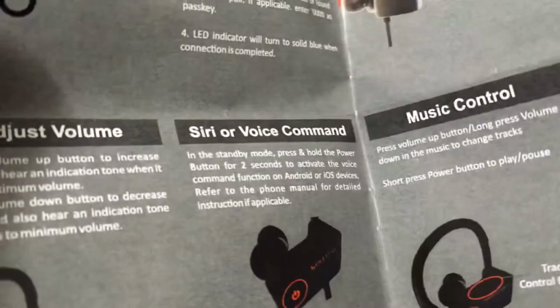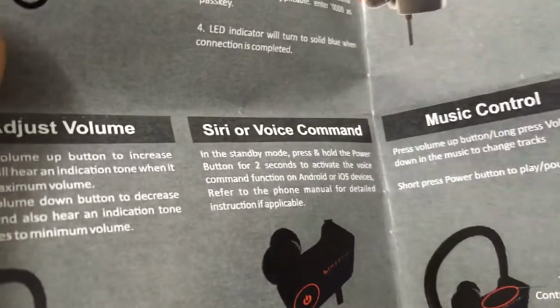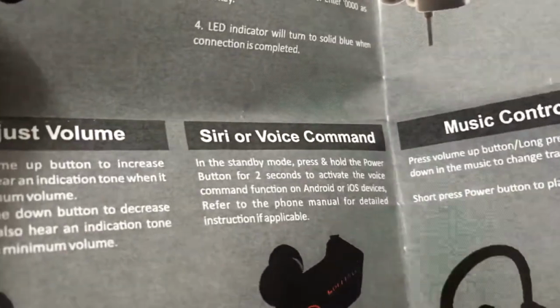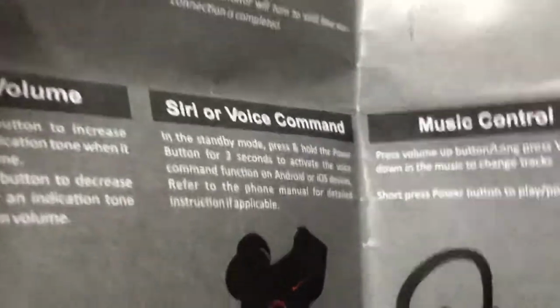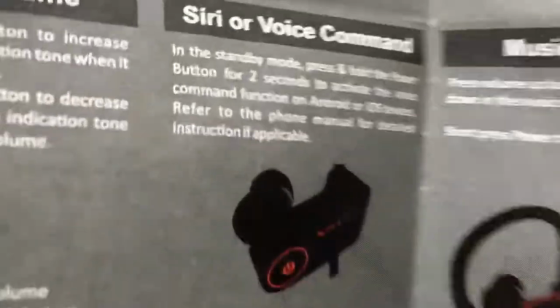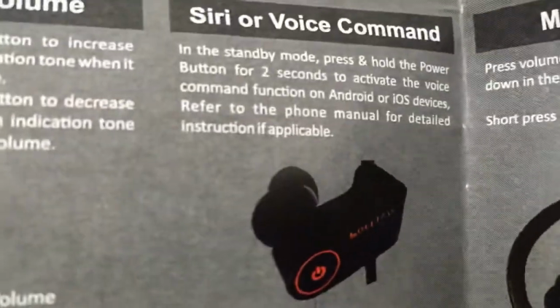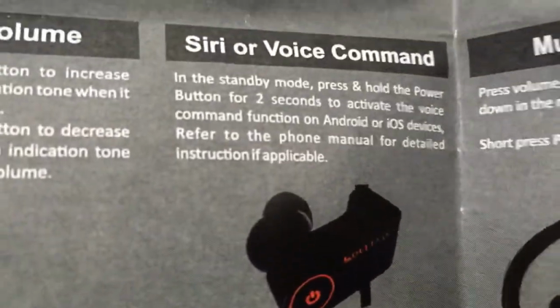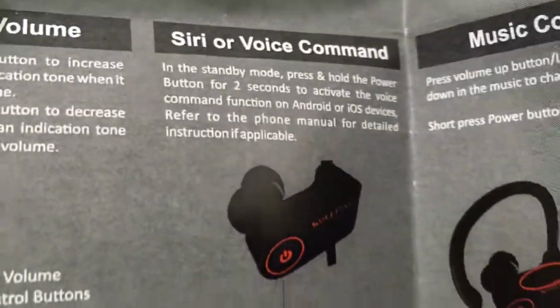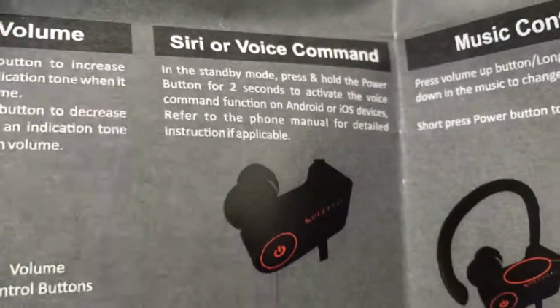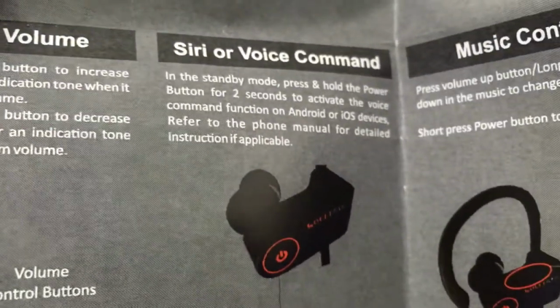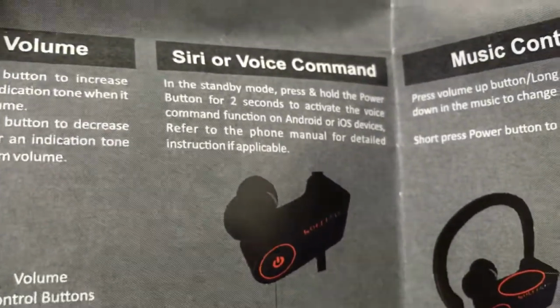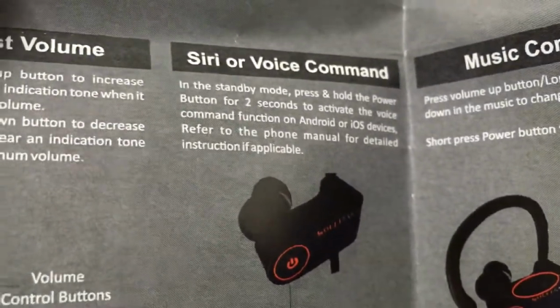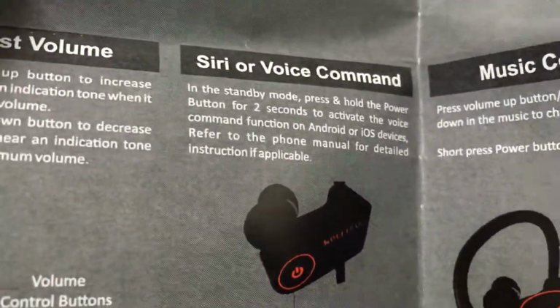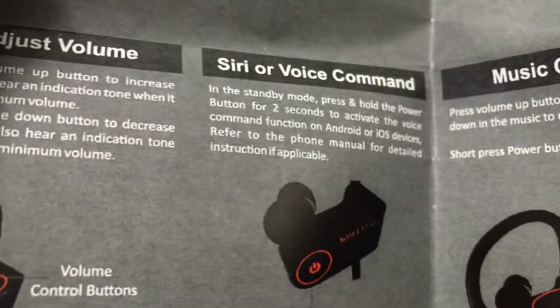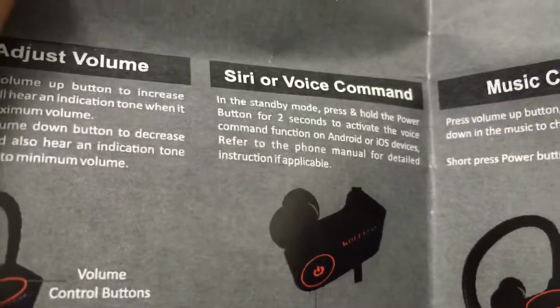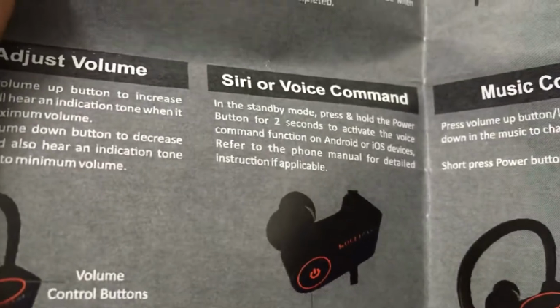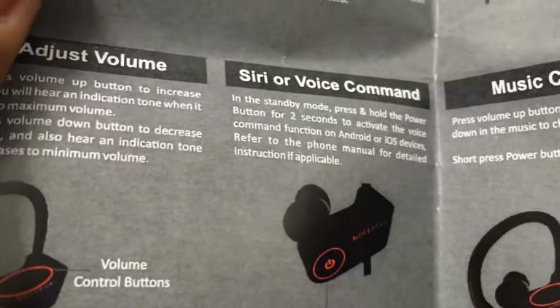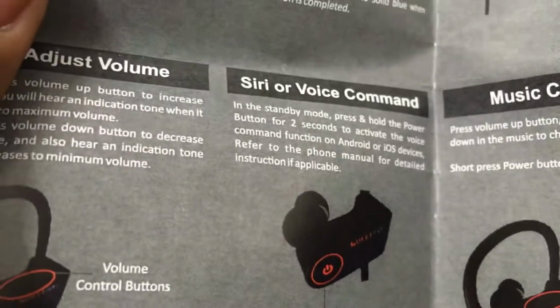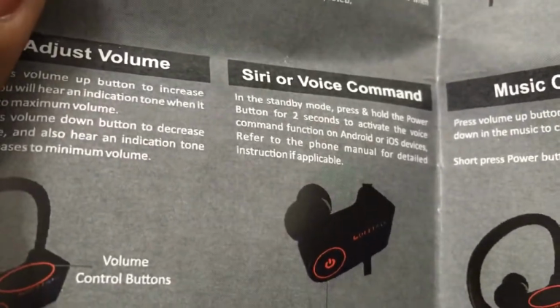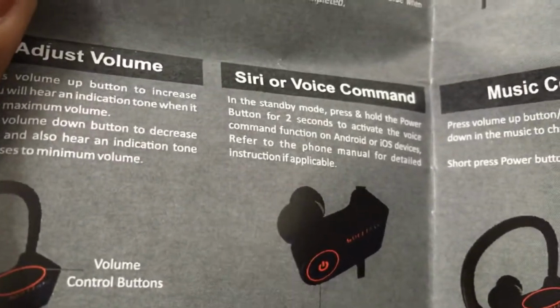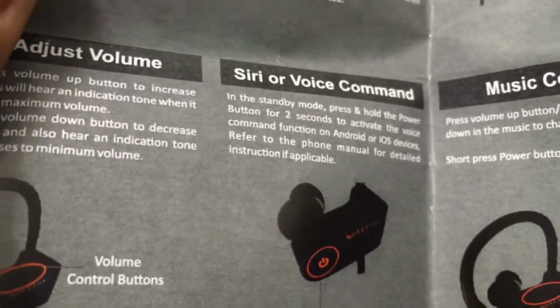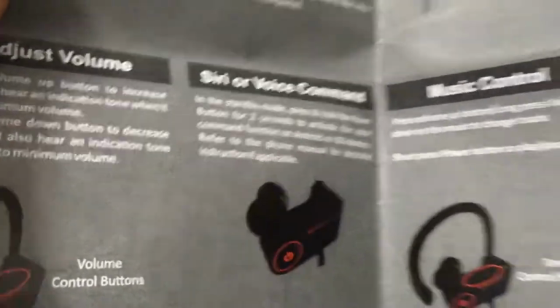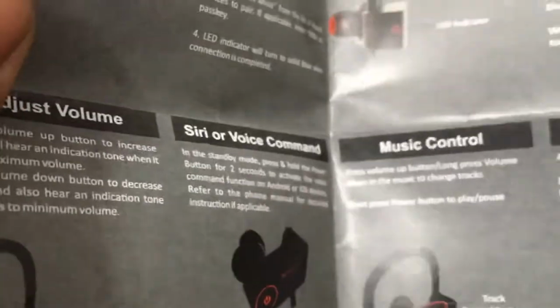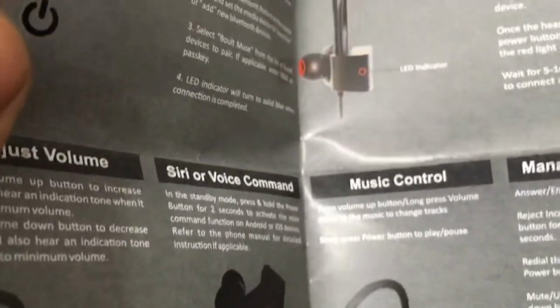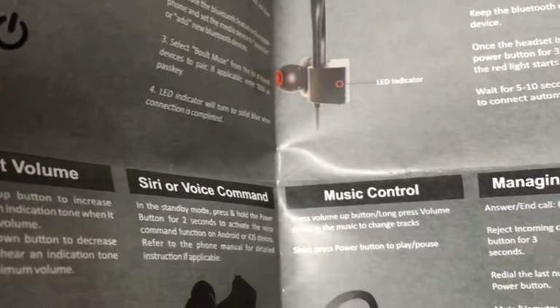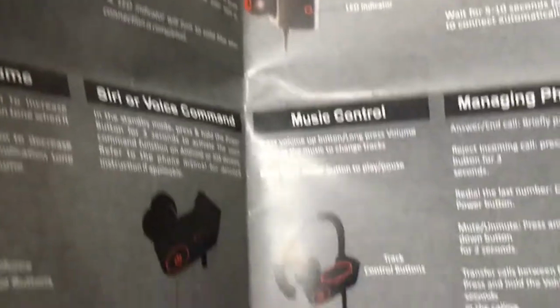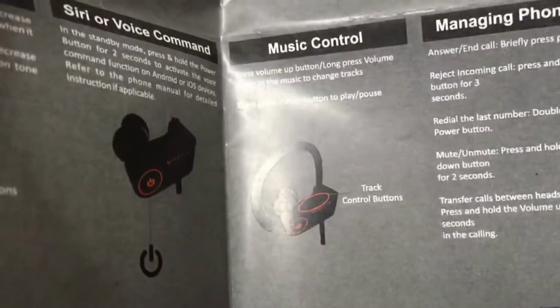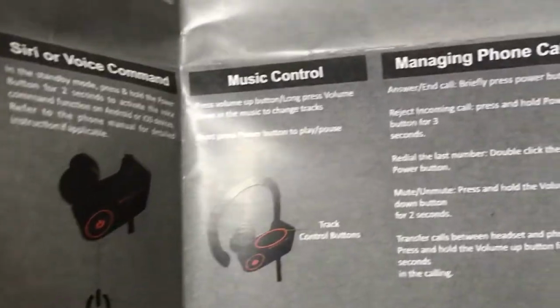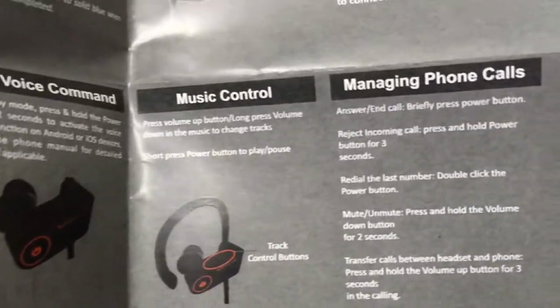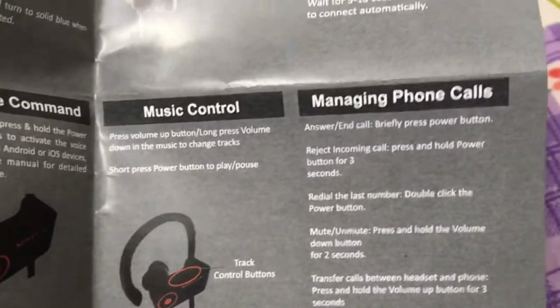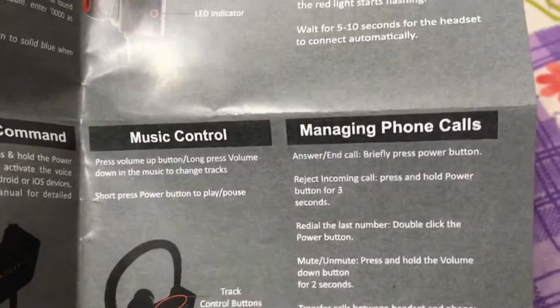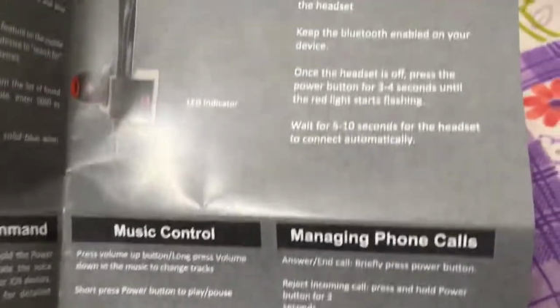The Siri voice command is pretty awesome. Standard mode: press and hold the power button for two seconds to activate the voice command function on Android and iOS devices. Also covers music control and managing phone calls.